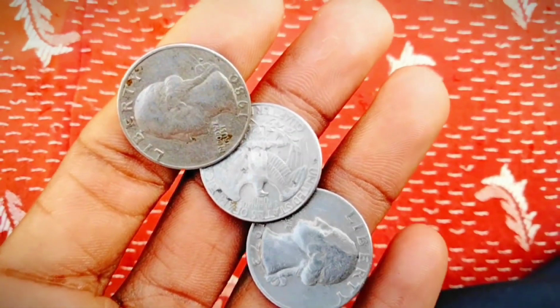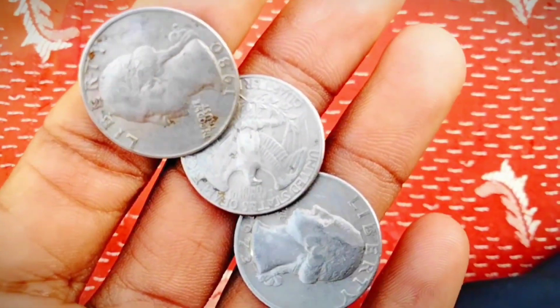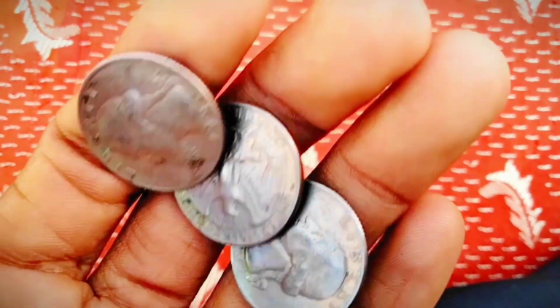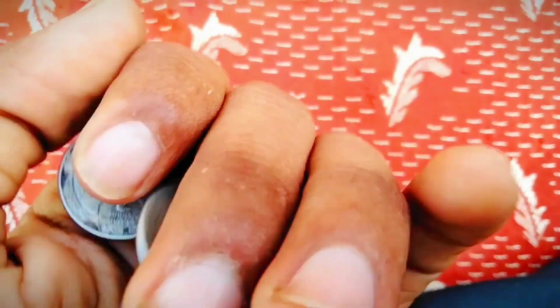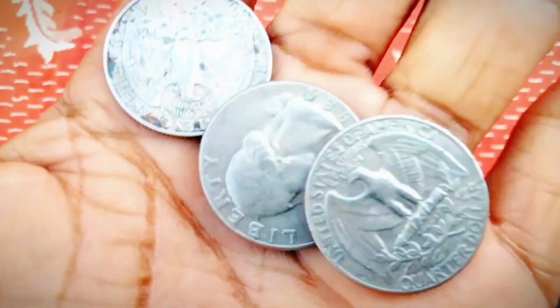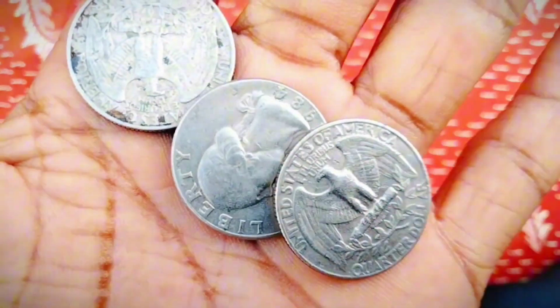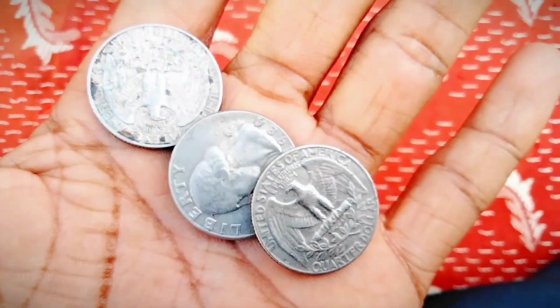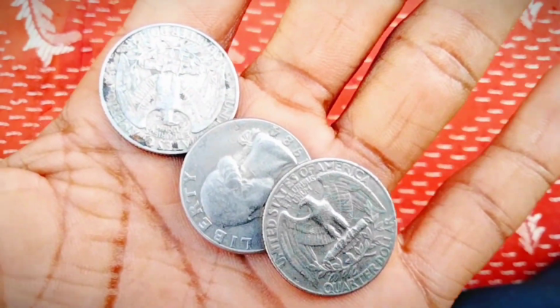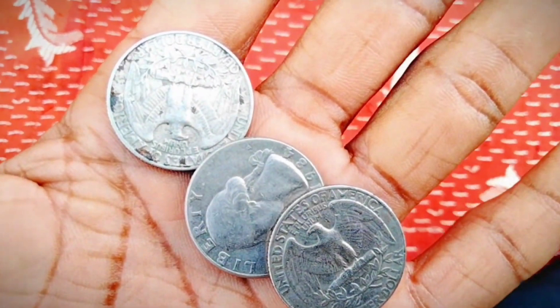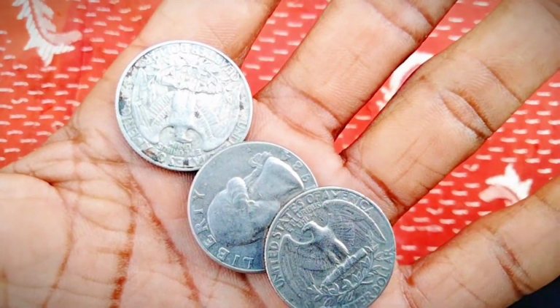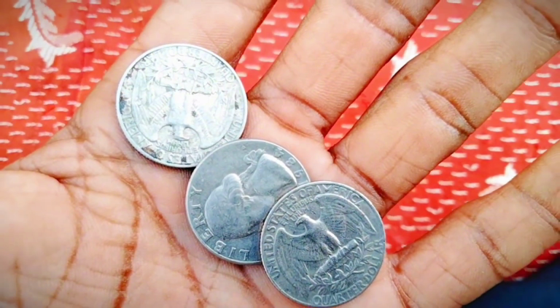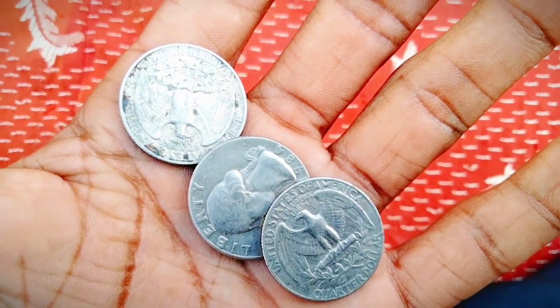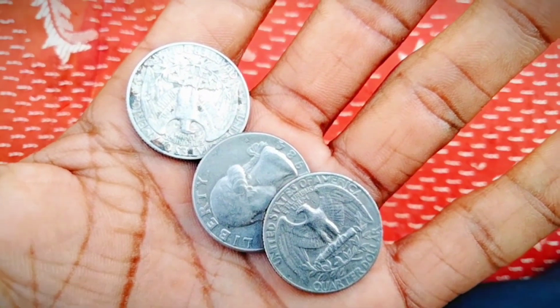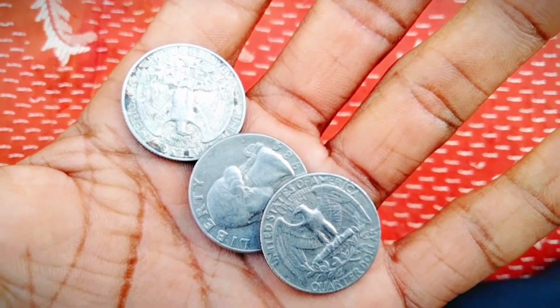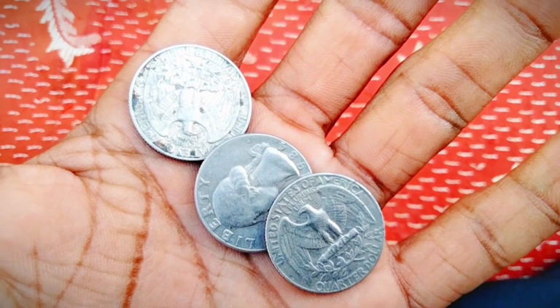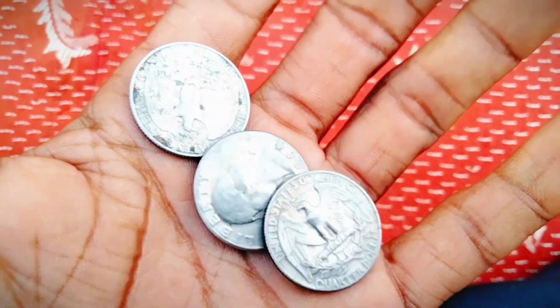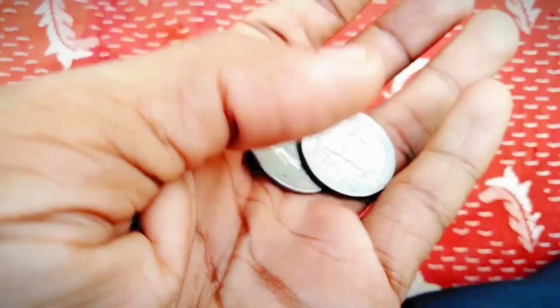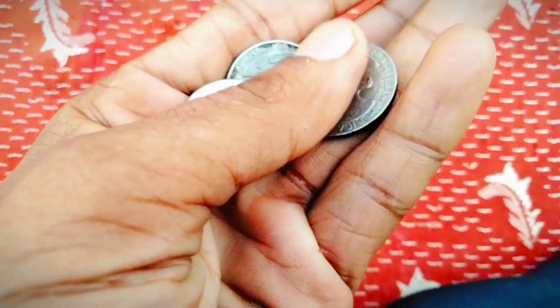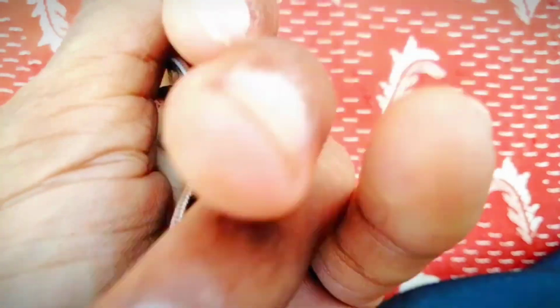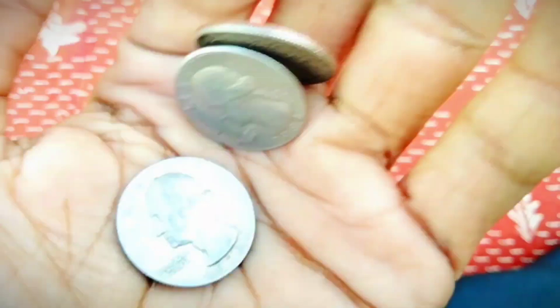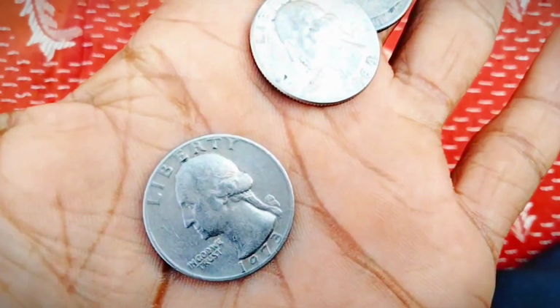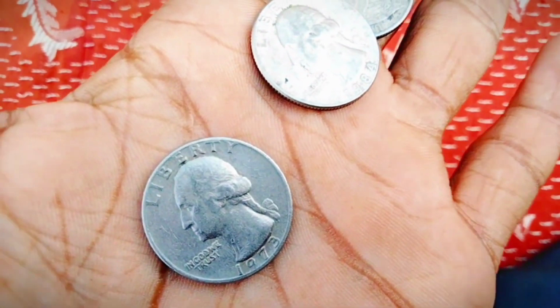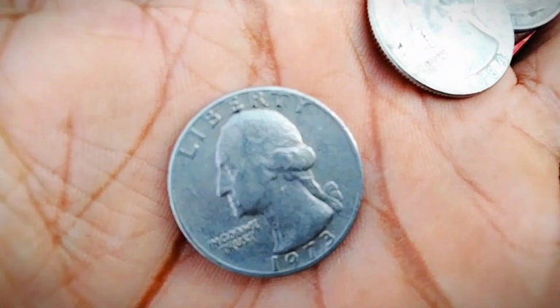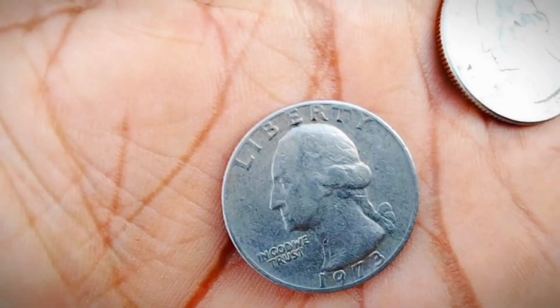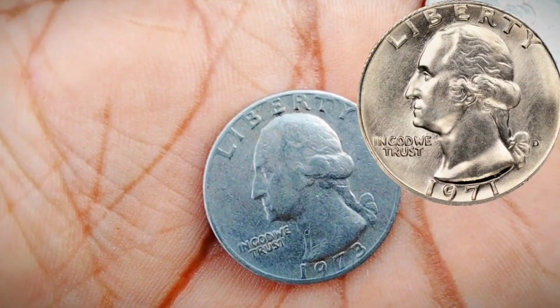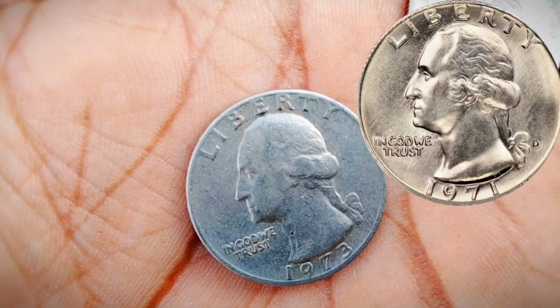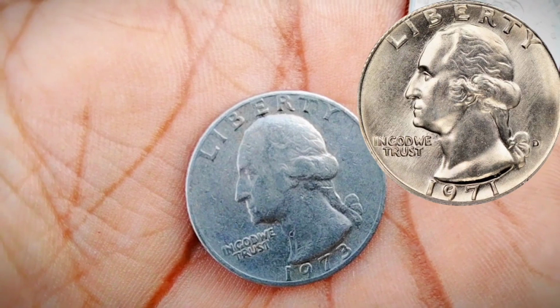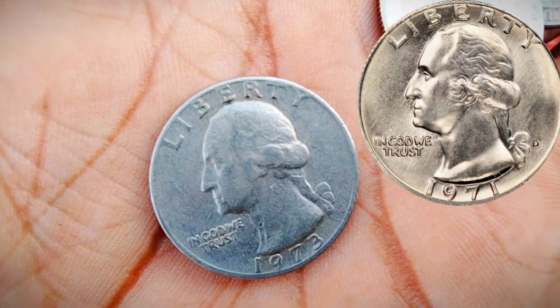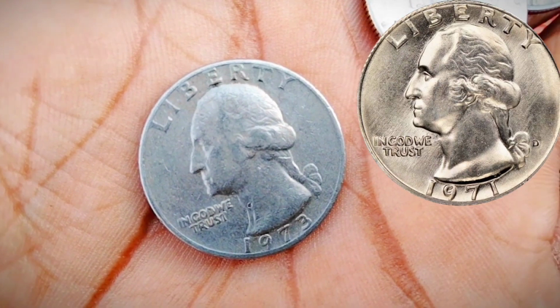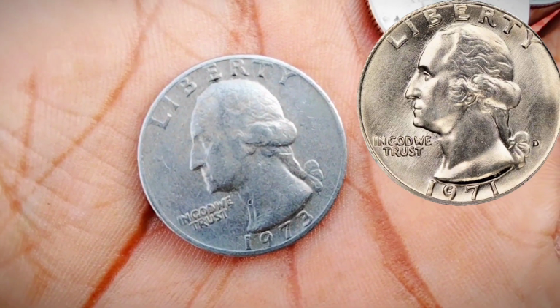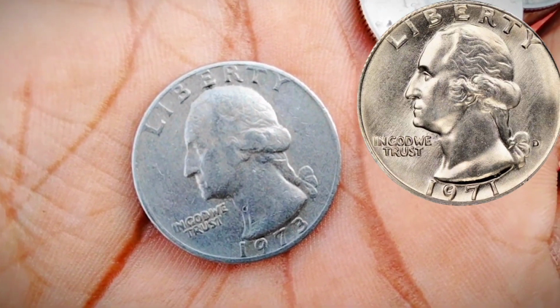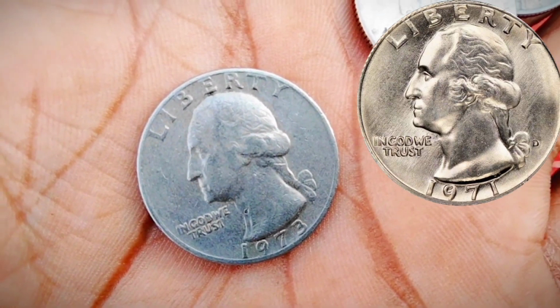With so many quarters made, a quarter needs to have something special to stand out. Luckily, there were lots of mistakes made at all three U.S. mints that year. The most valuable 1971 Washington Quarter is the $35,000 quarter.